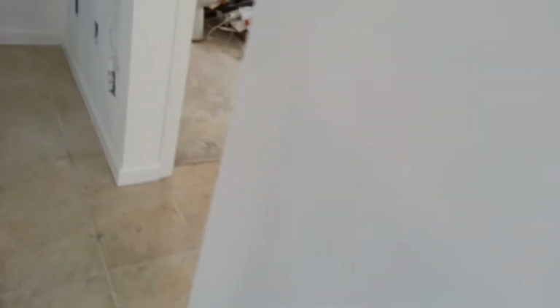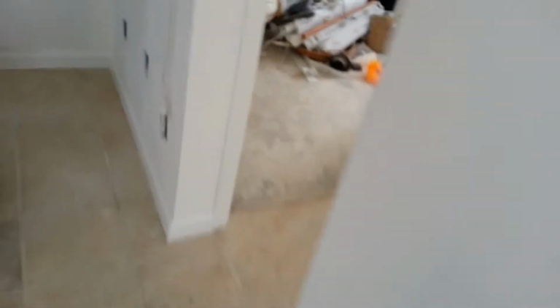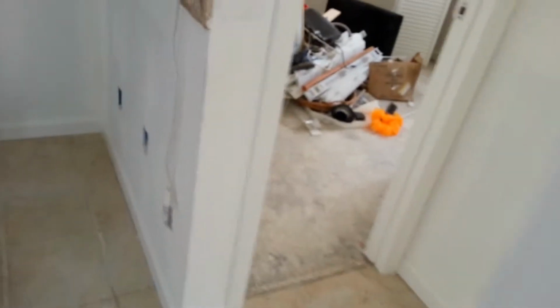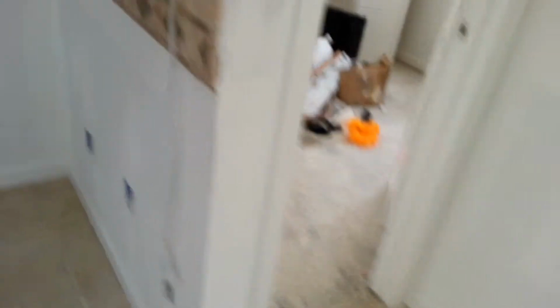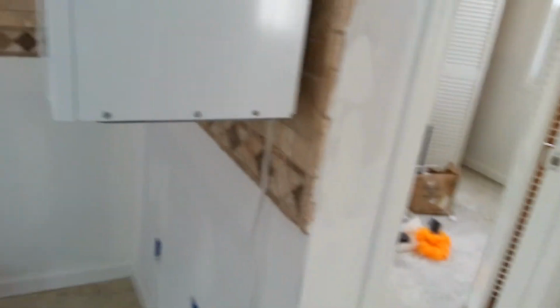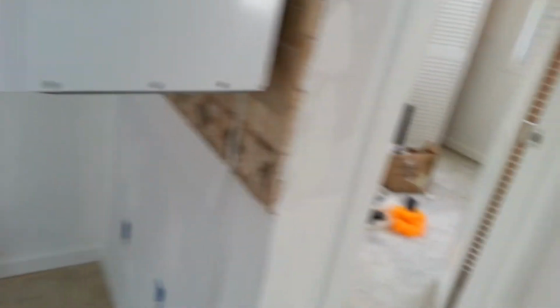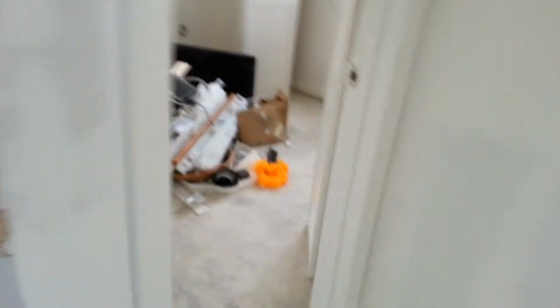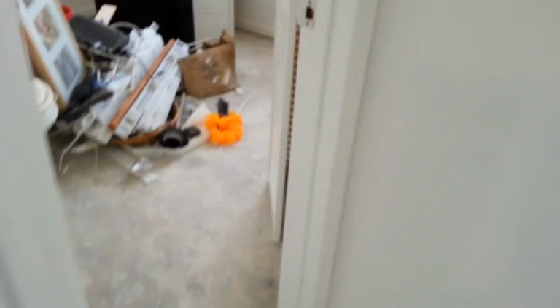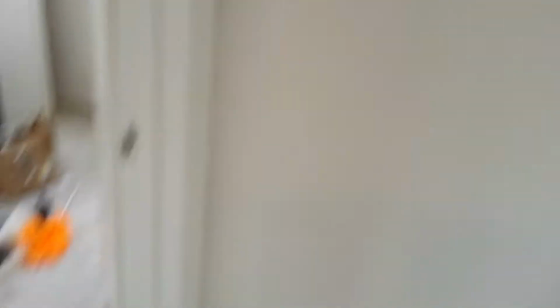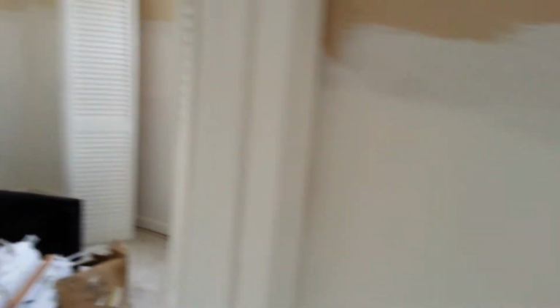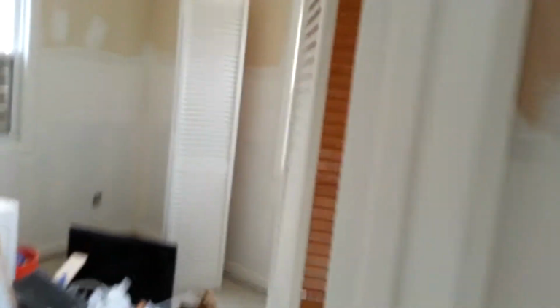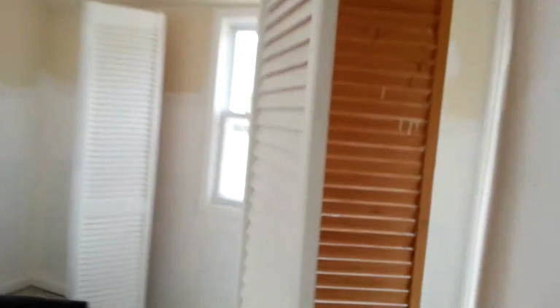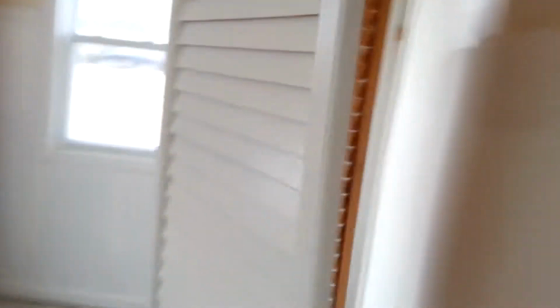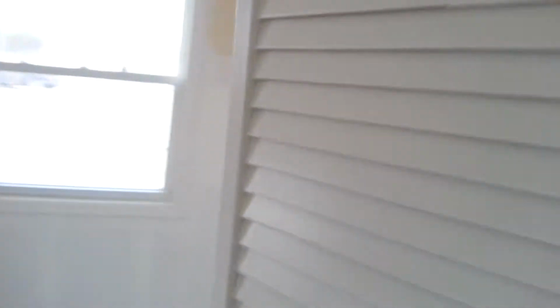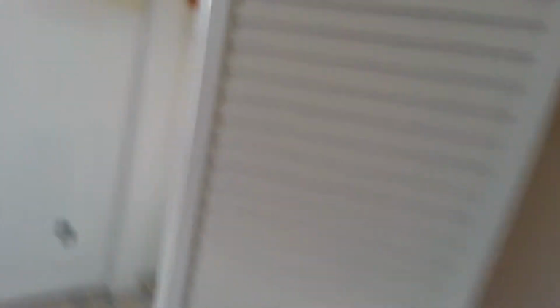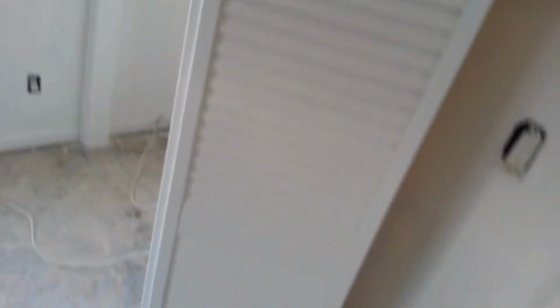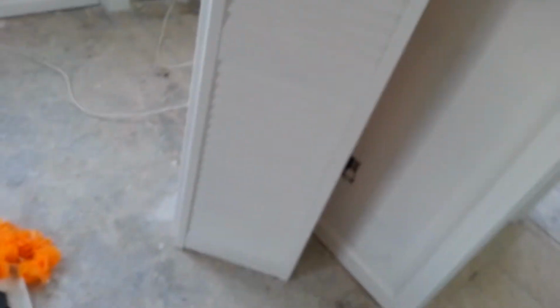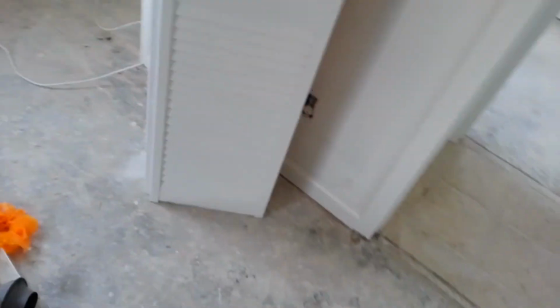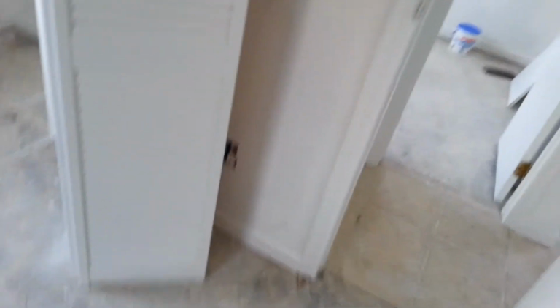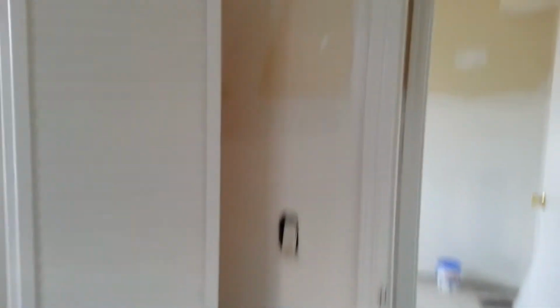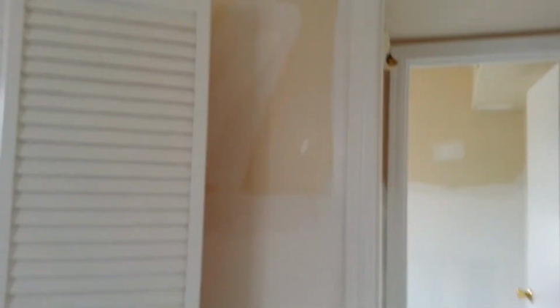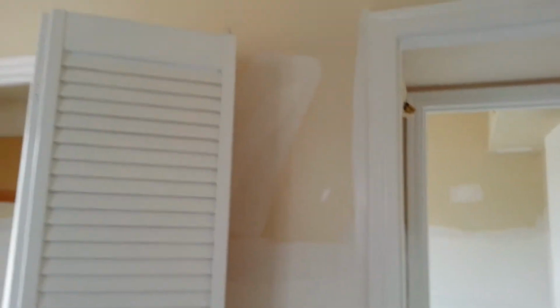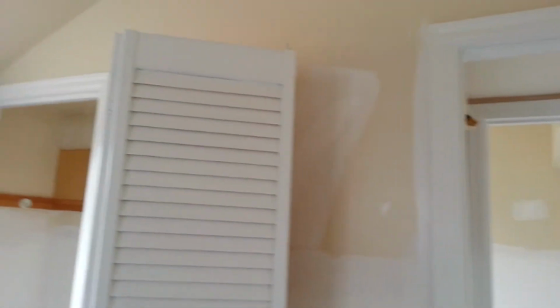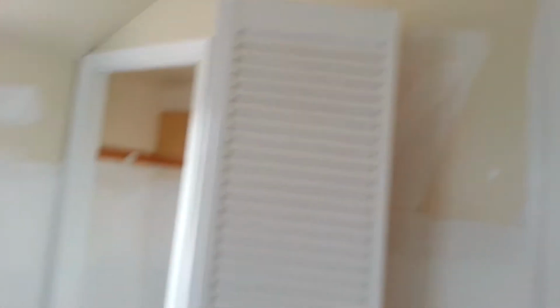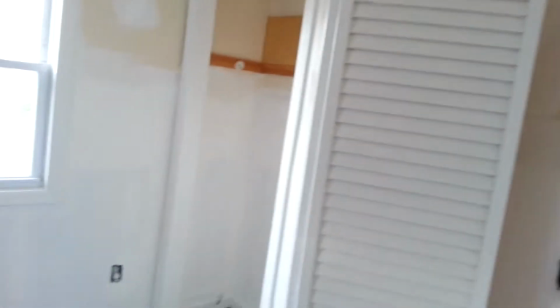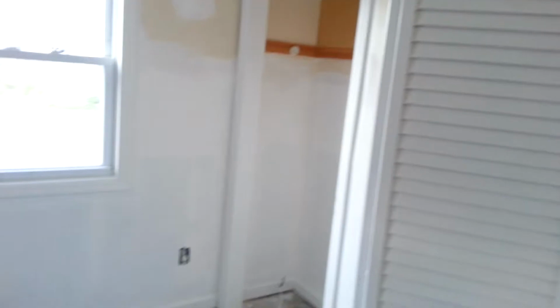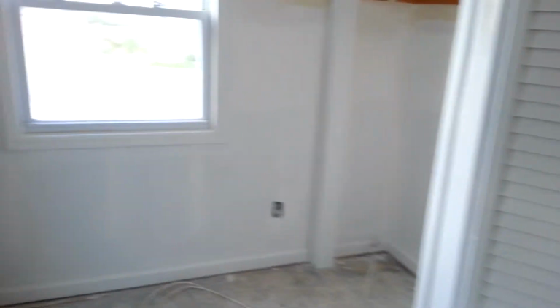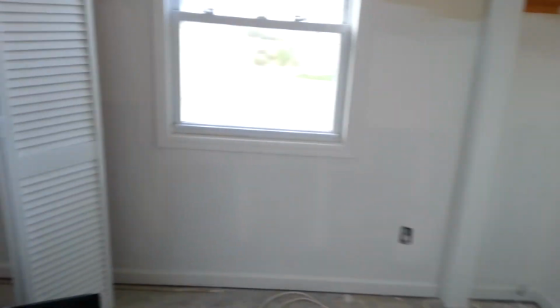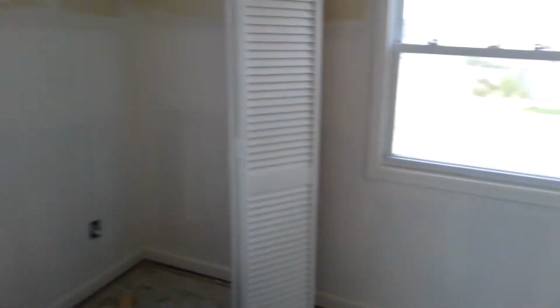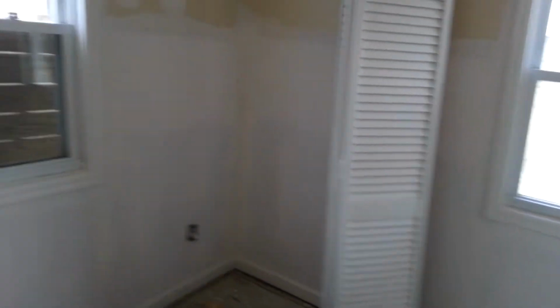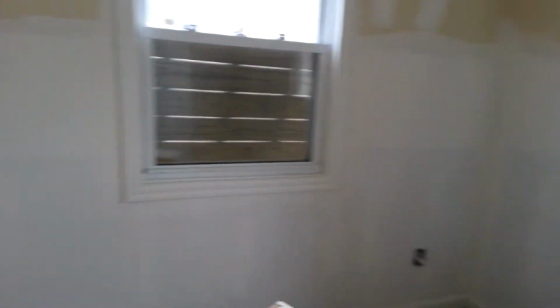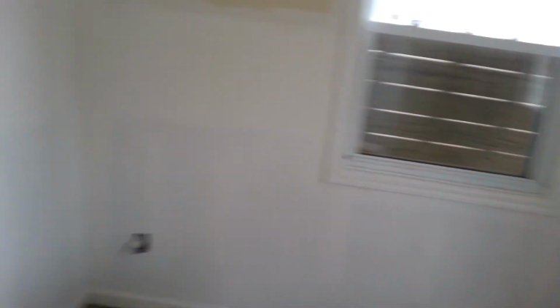It's a little mess, but I'm going to clean up. The doors were painted as well. As you can see, everything is primed. All the drywalls are primed.